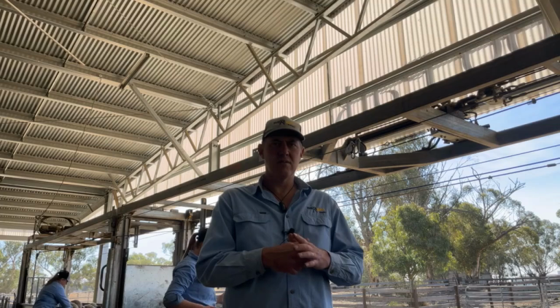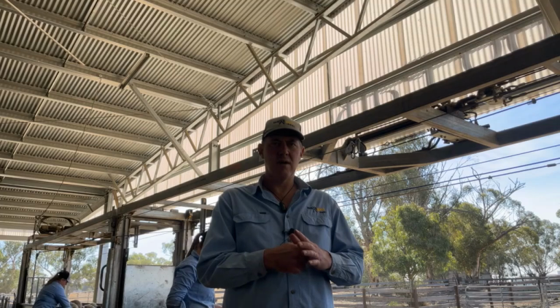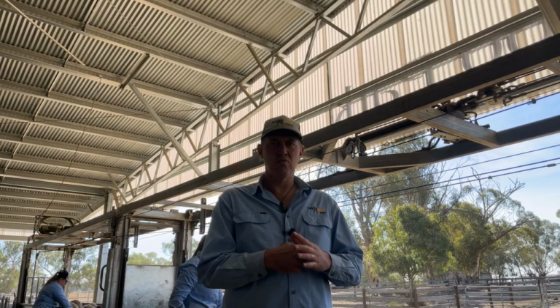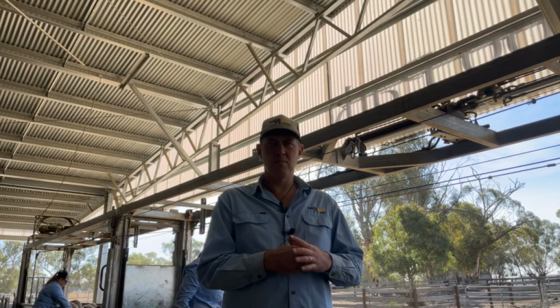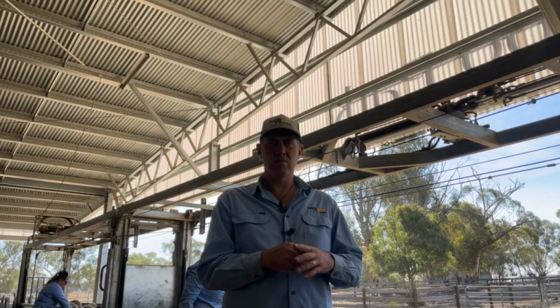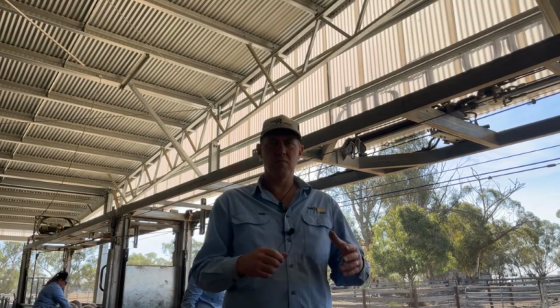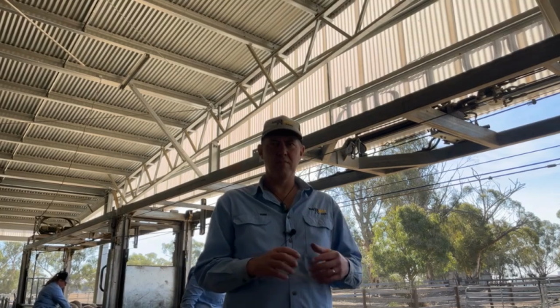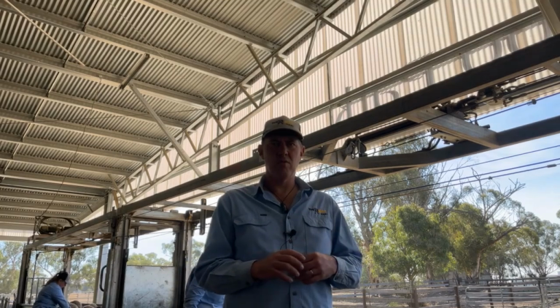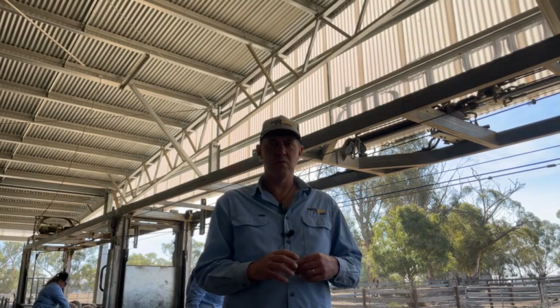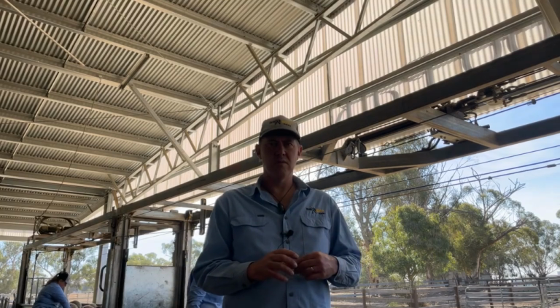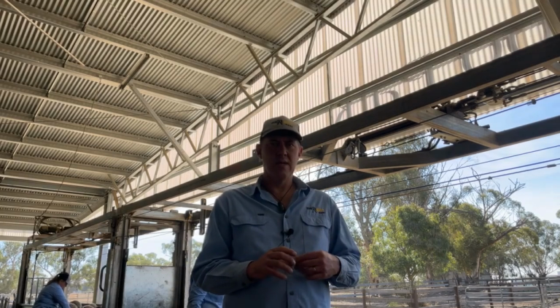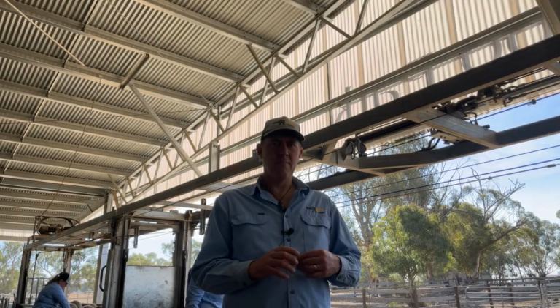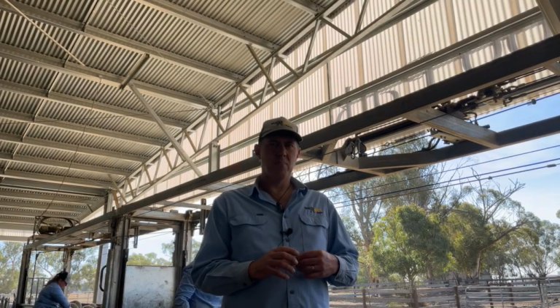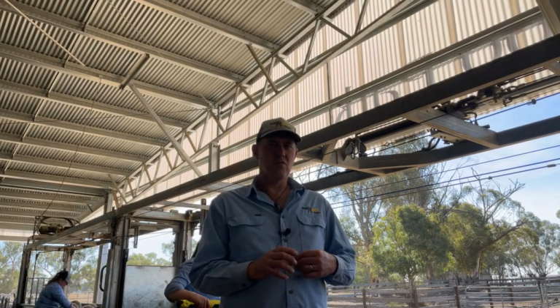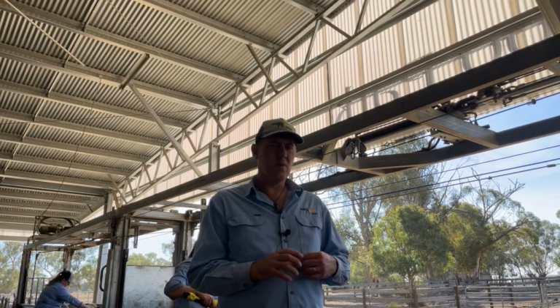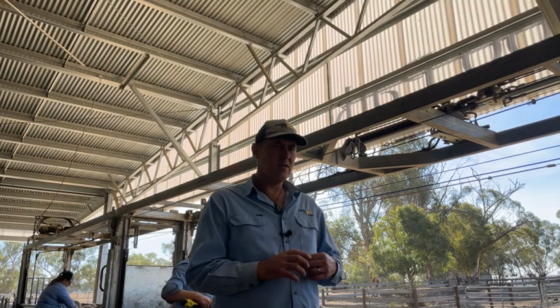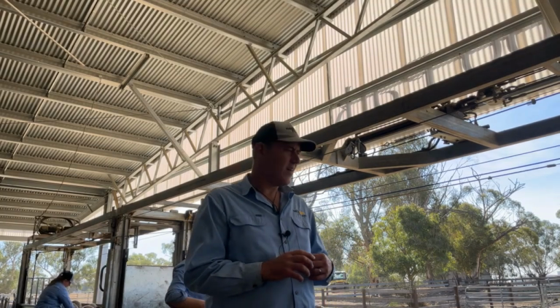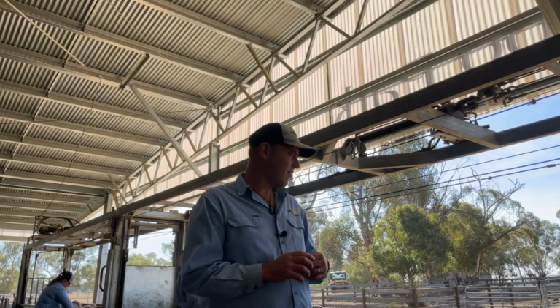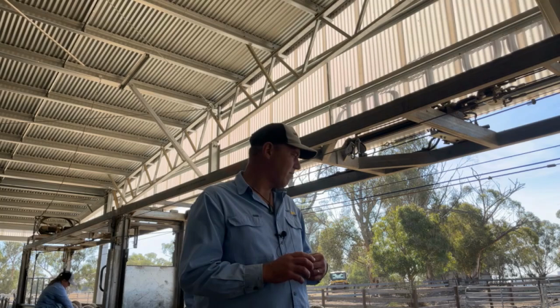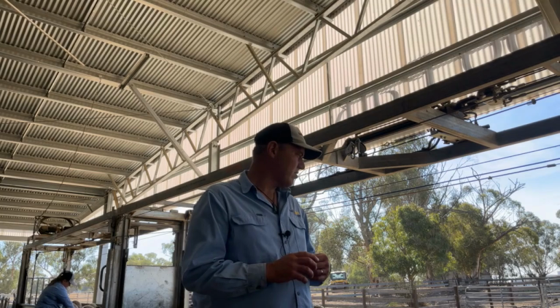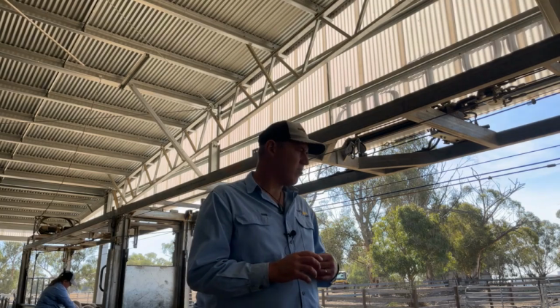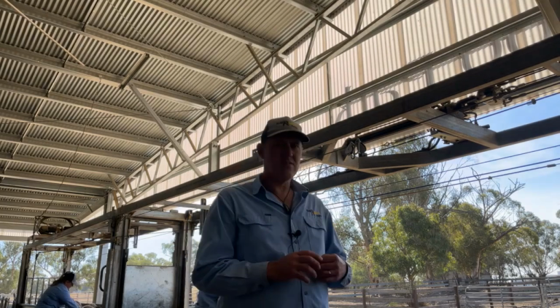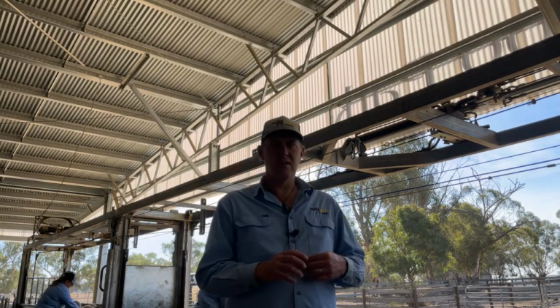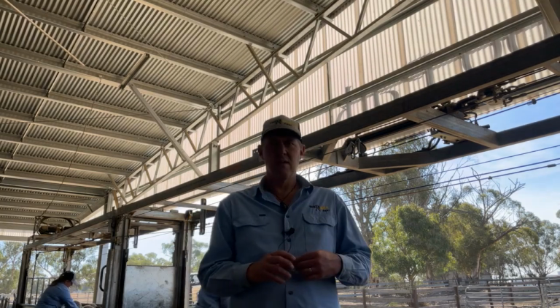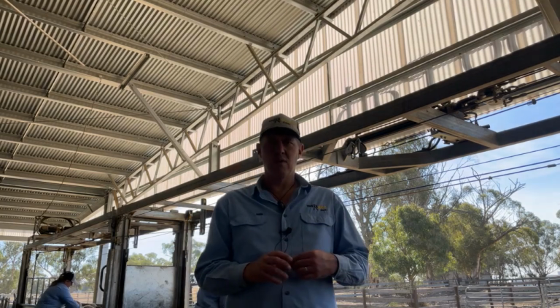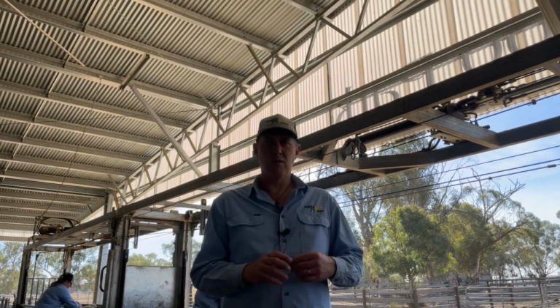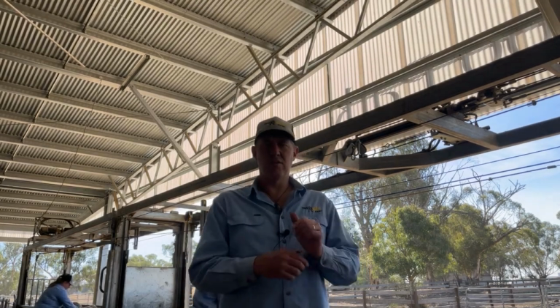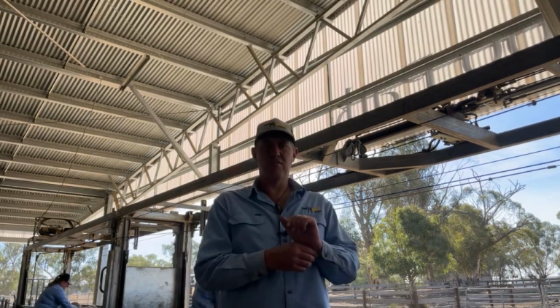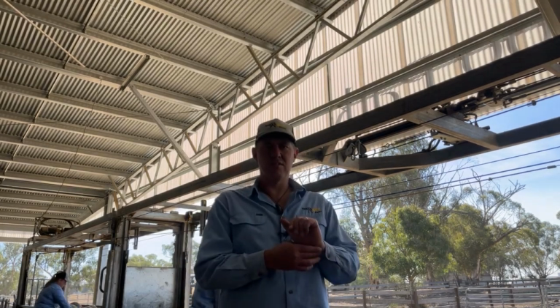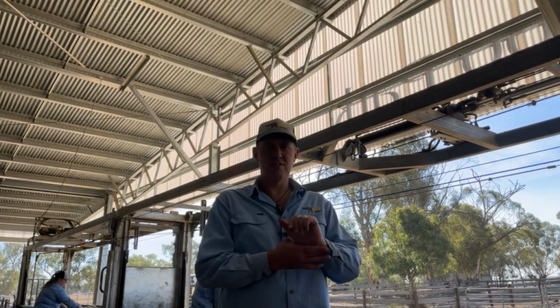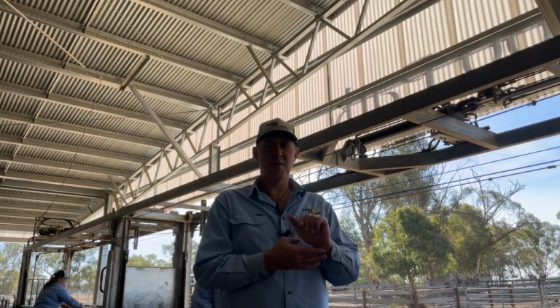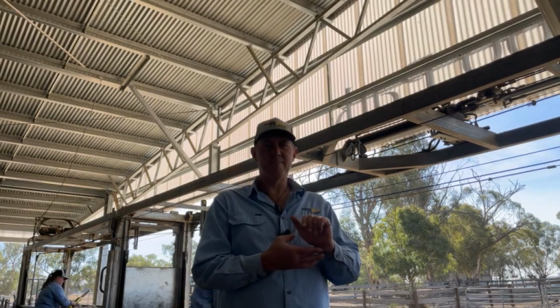These are autumn drop ewes, or the bottom end of that mob, the autumn drop ewes. We've been scoring away today, done just under 1,000 I think, quite quickly with three of us chipping away at it.